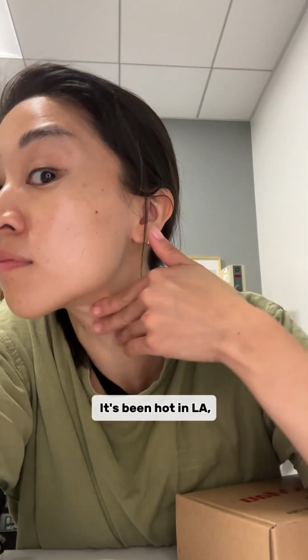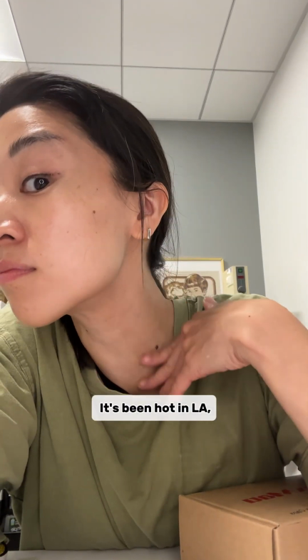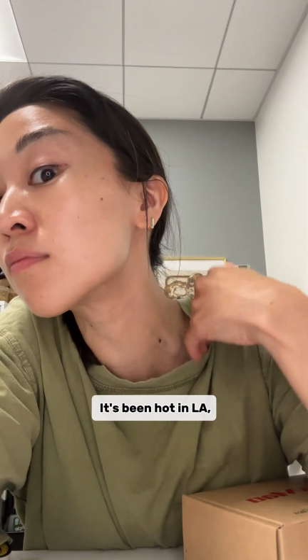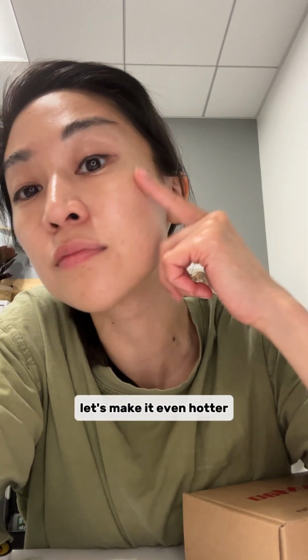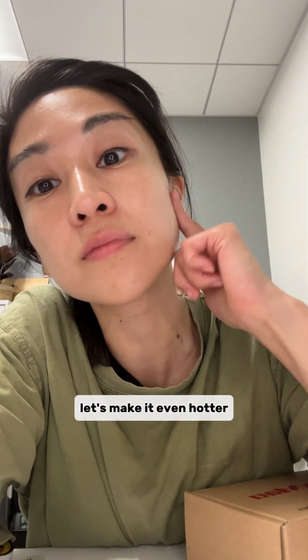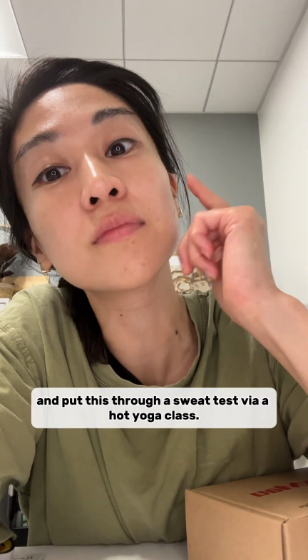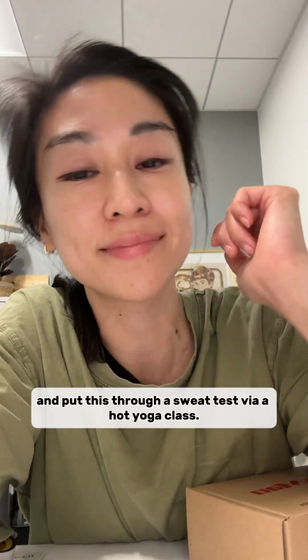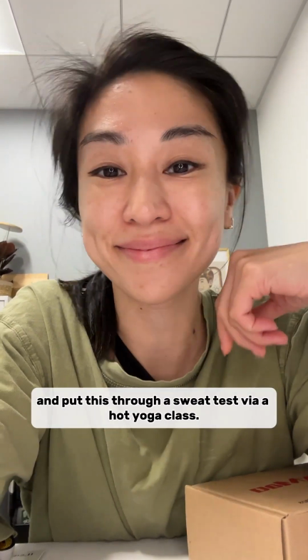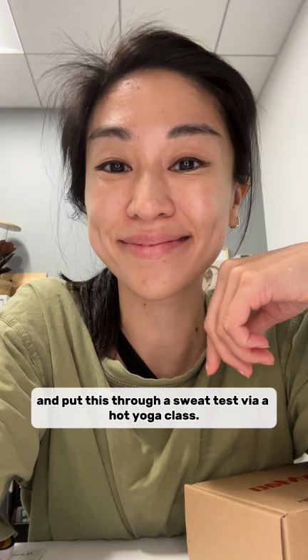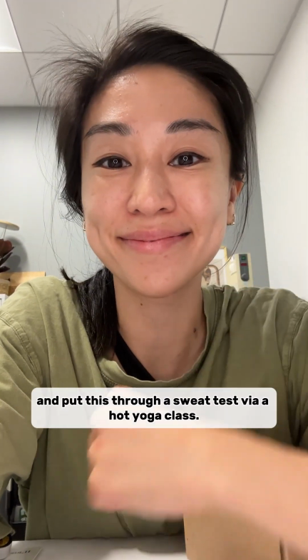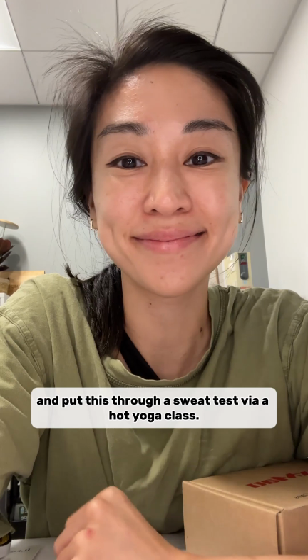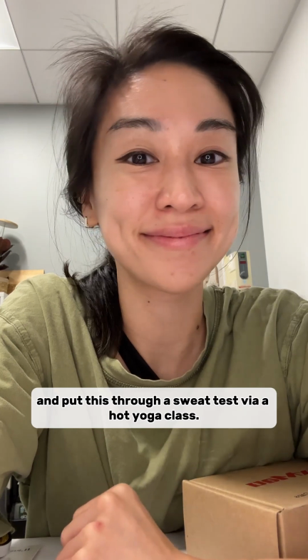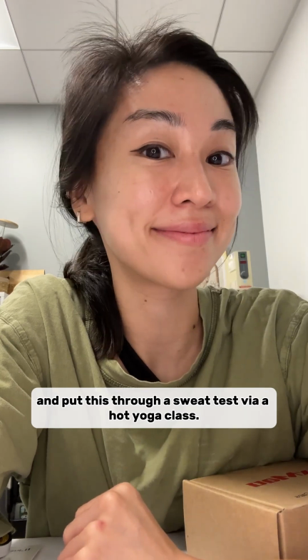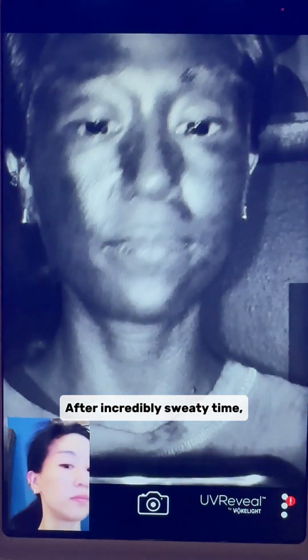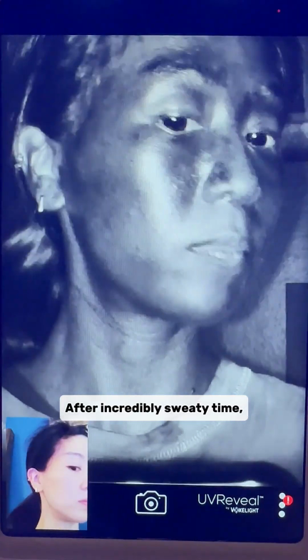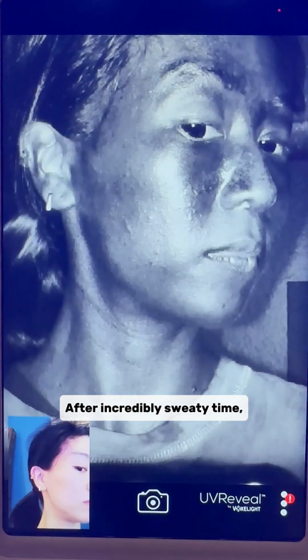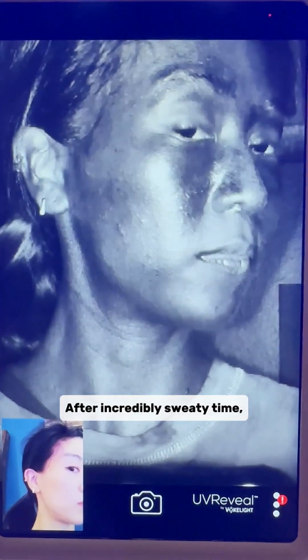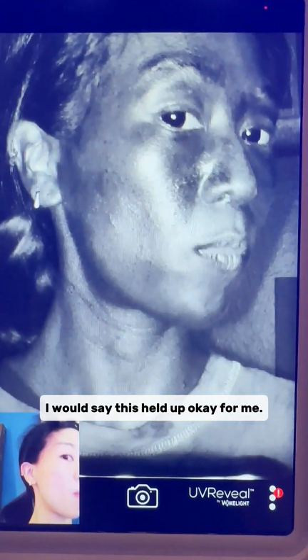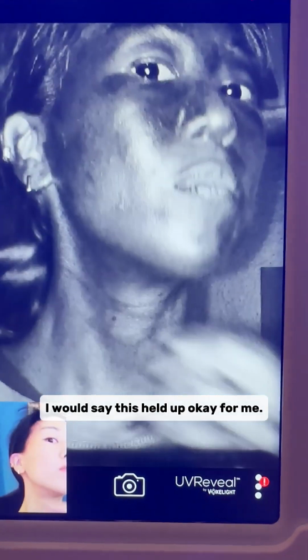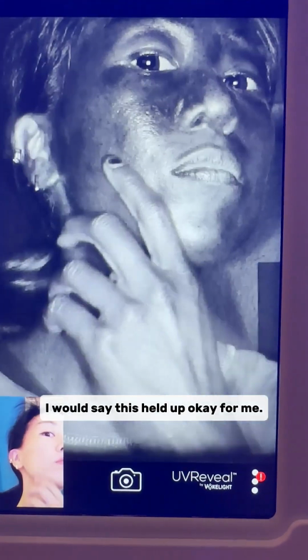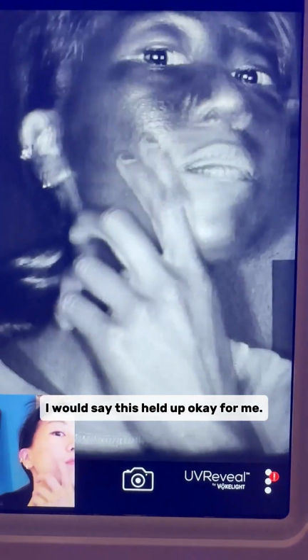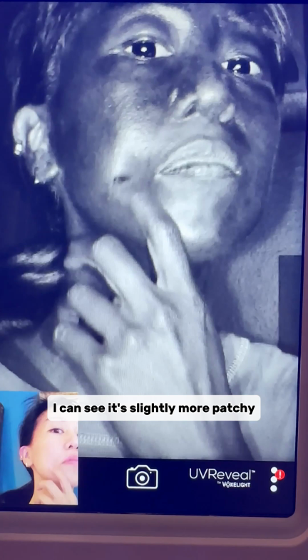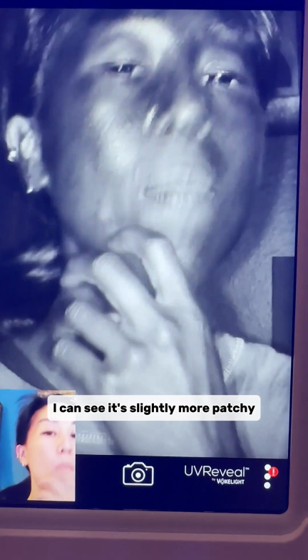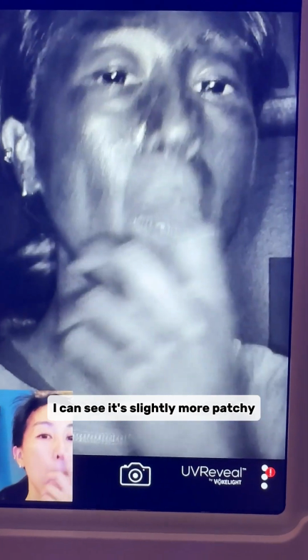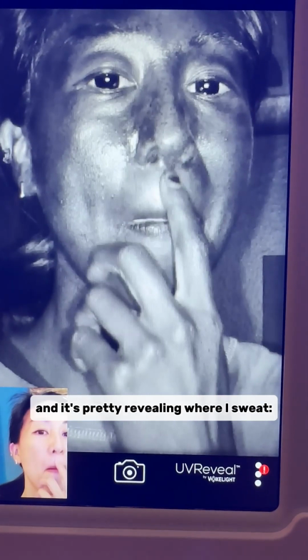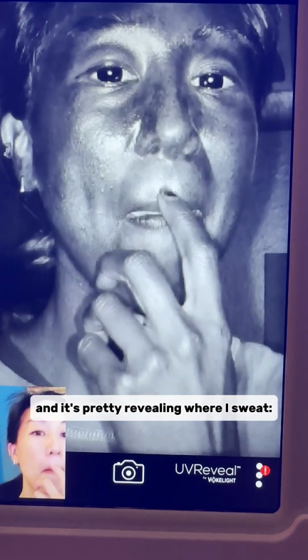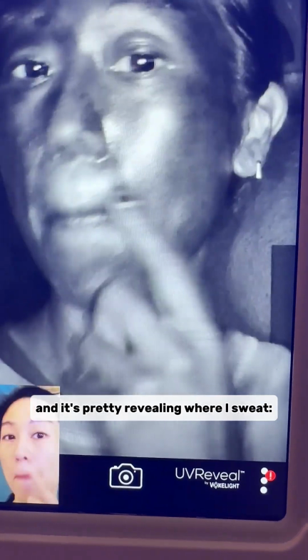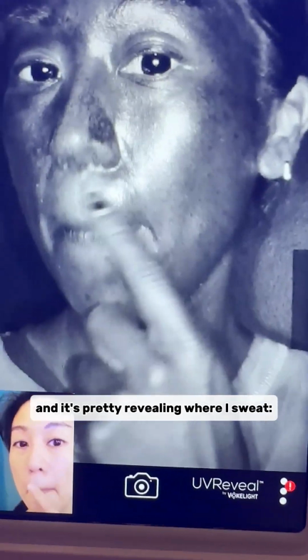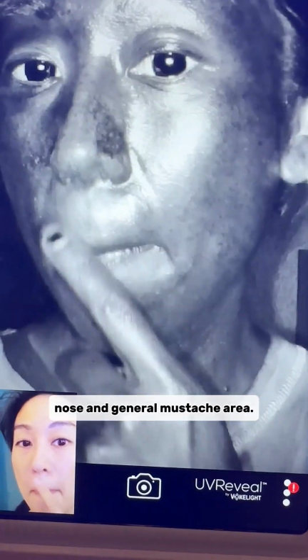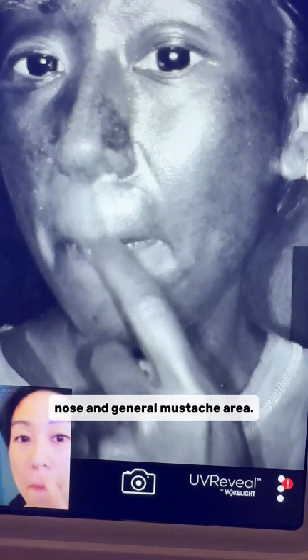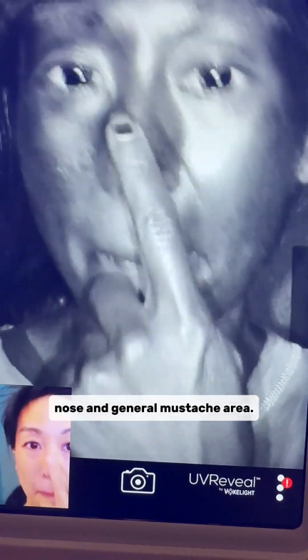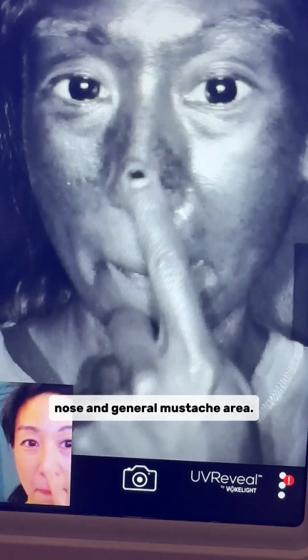It's been hot in LA — let's make it even hotter and put this through a sweat test via a hot yoga class. After an incredibly sweaty time, I would say this held up okay for me. You can see it's slightly more patchy, and it's pretty revealing where I sweat — nose and general mustache area.